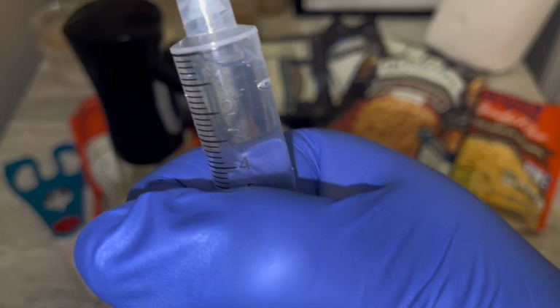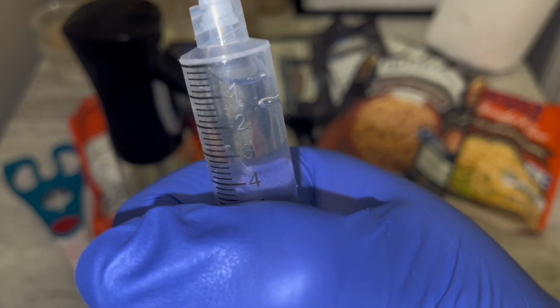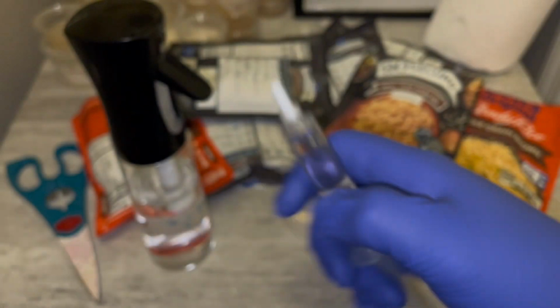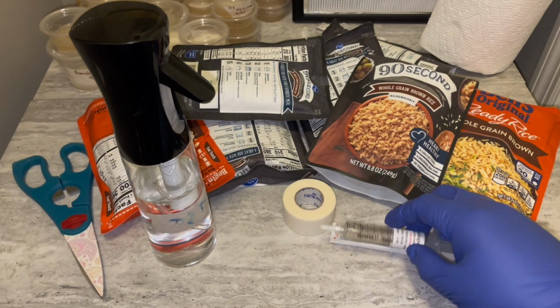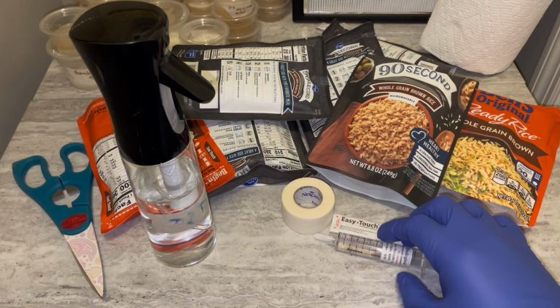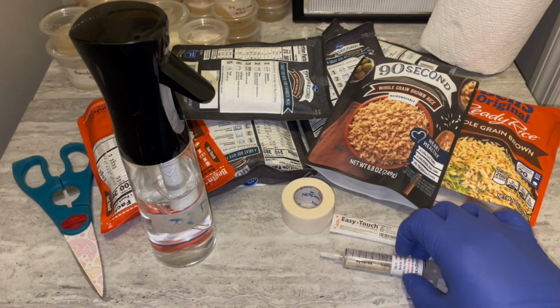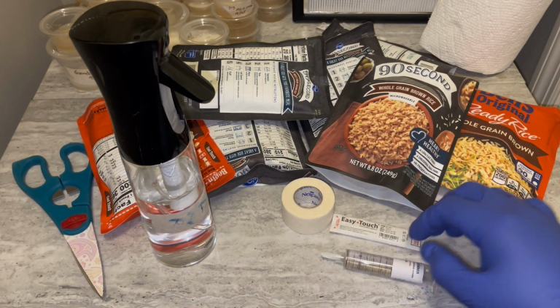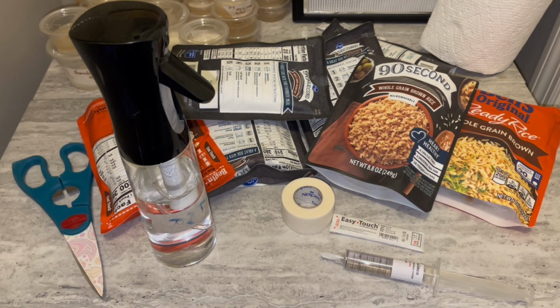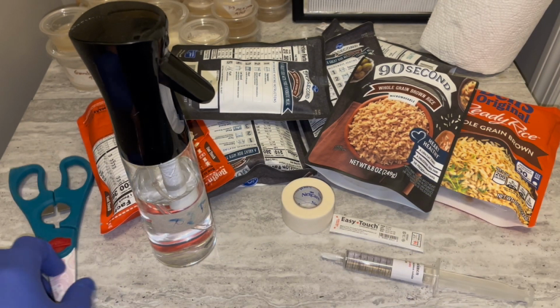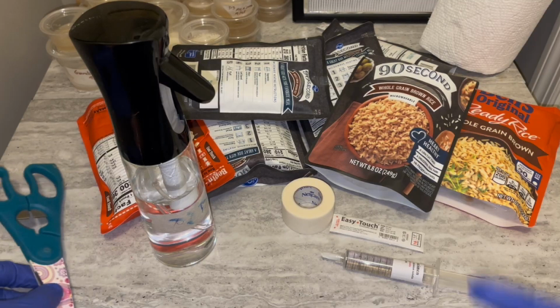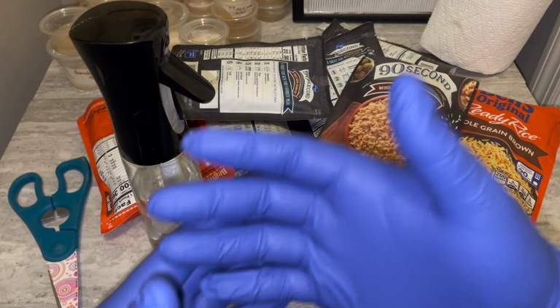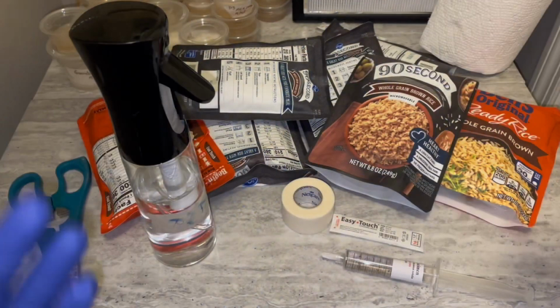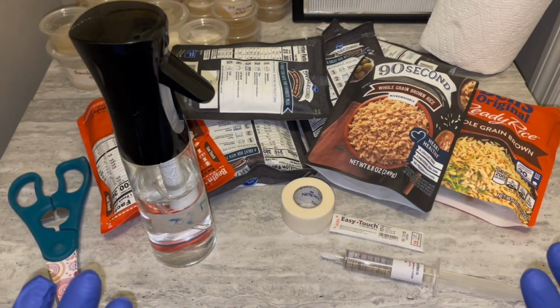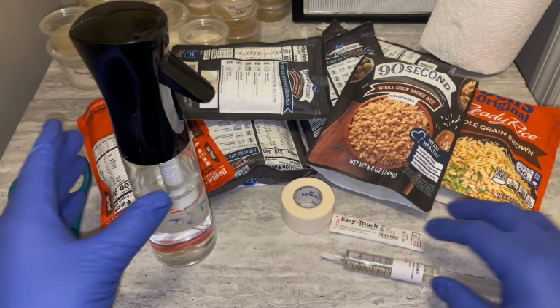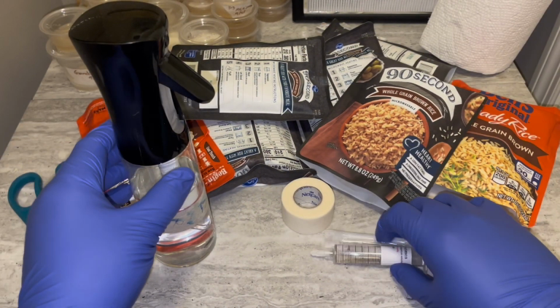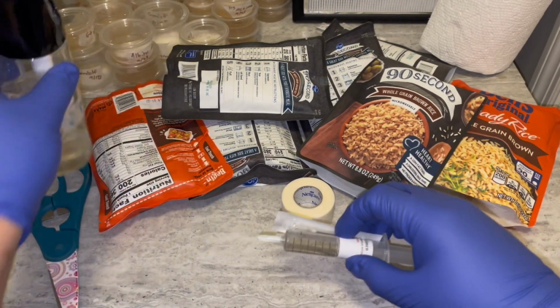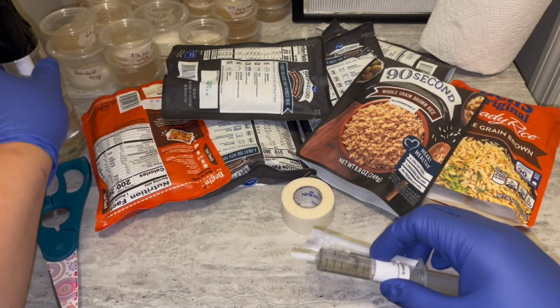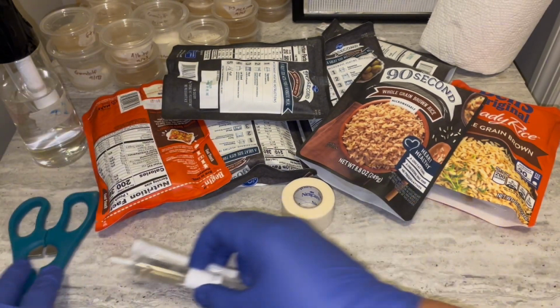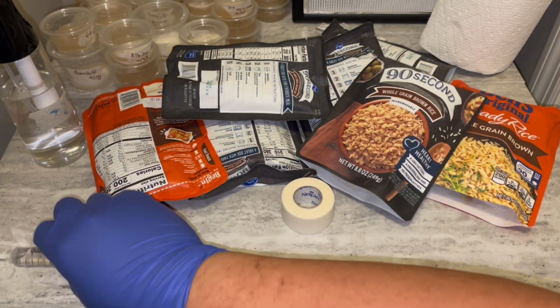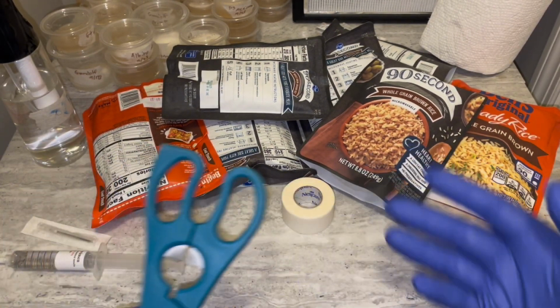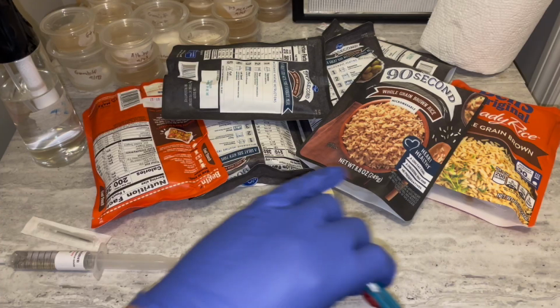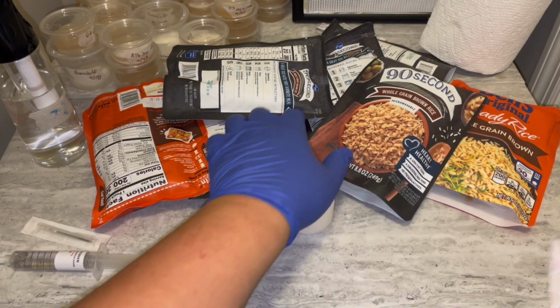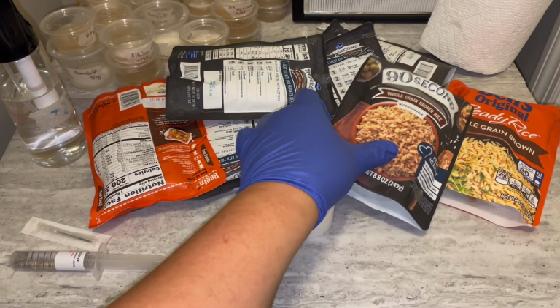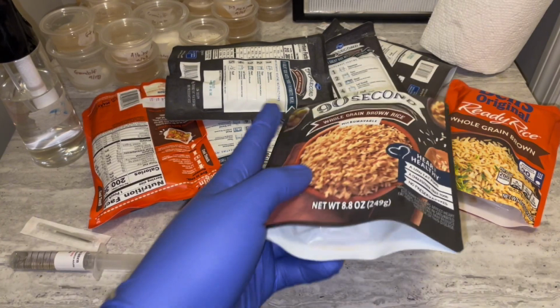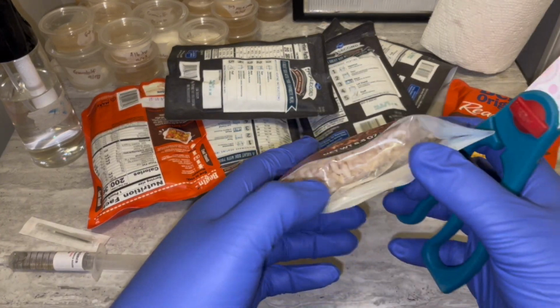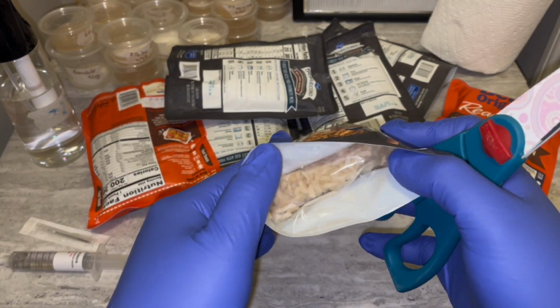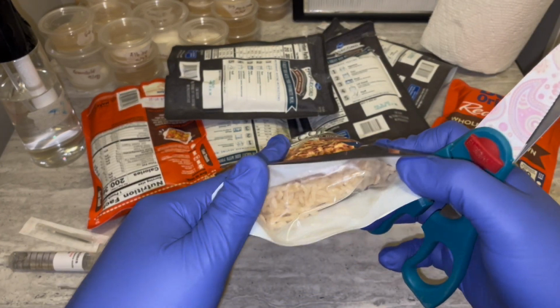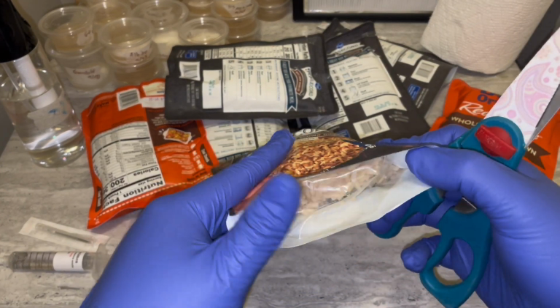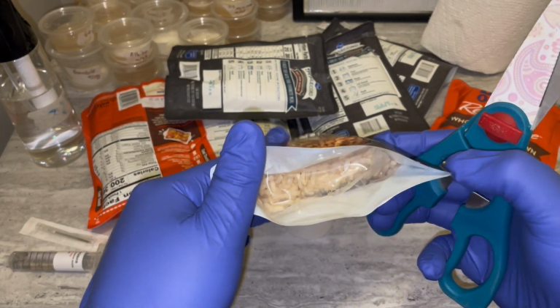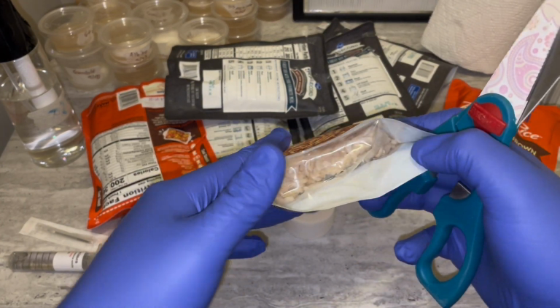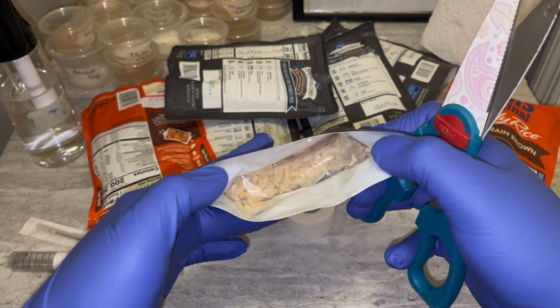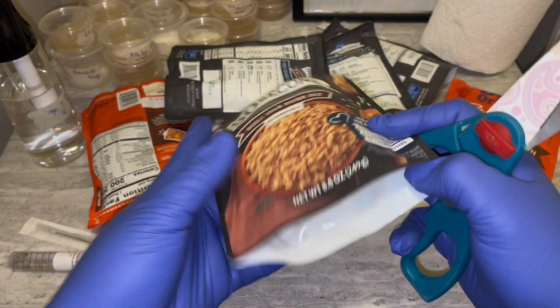Then you need a spore syringe — you can see I have one right here. If you want to know where to get one, I can't tell you here on YouTube, but check my Instagram linked in the description. After that you just need 70% isopropyl alcohol and a space to work.